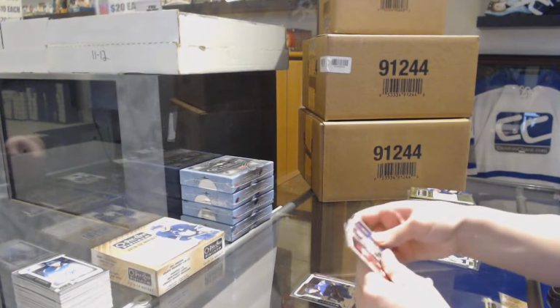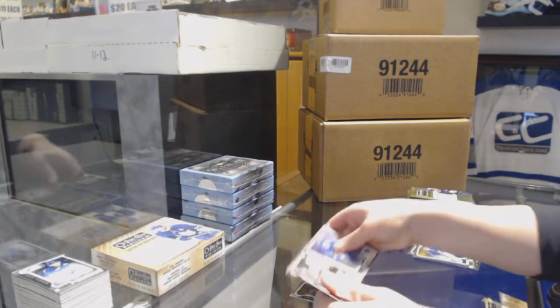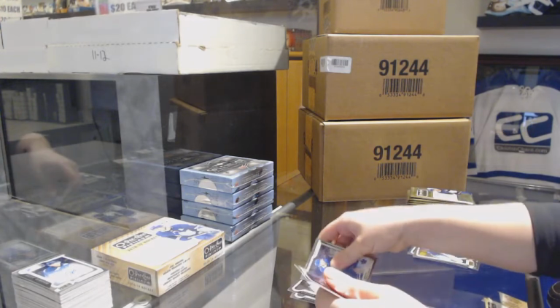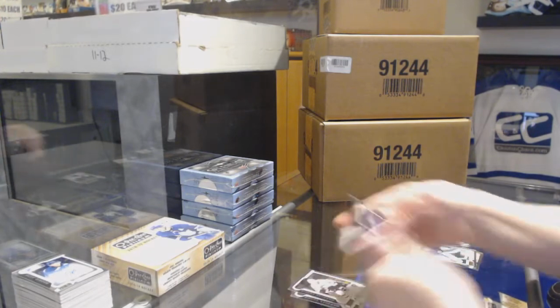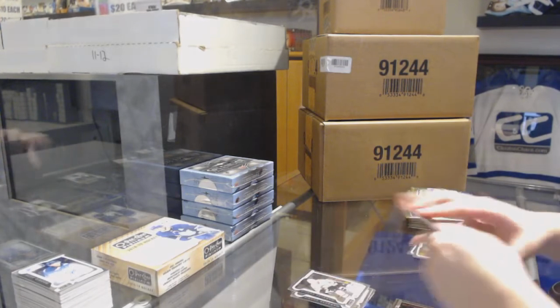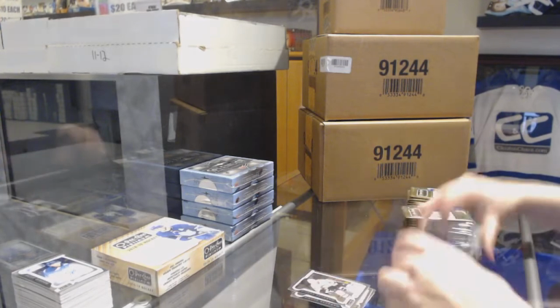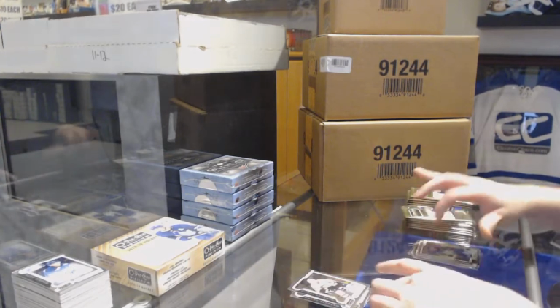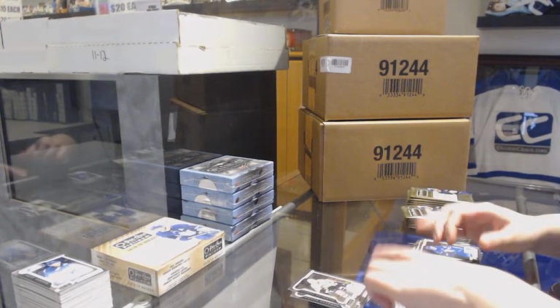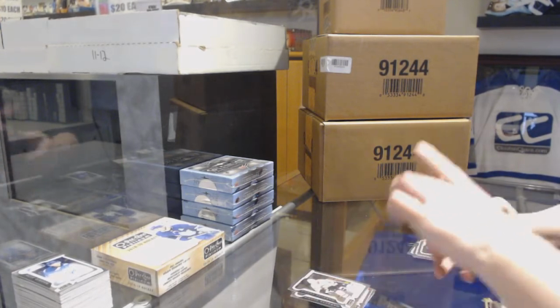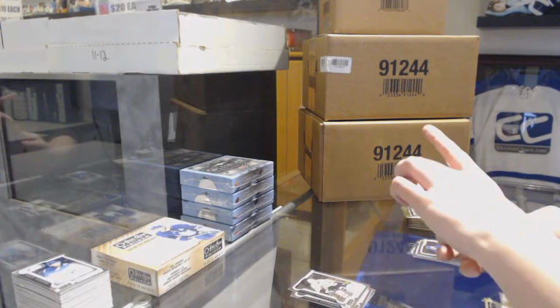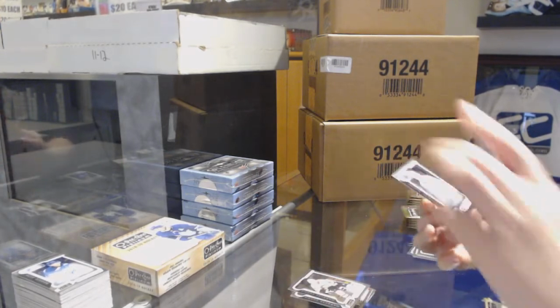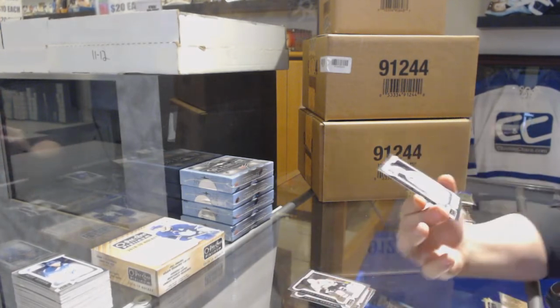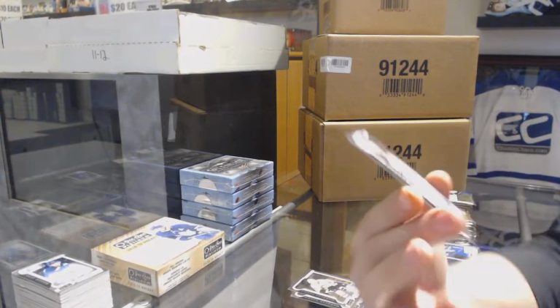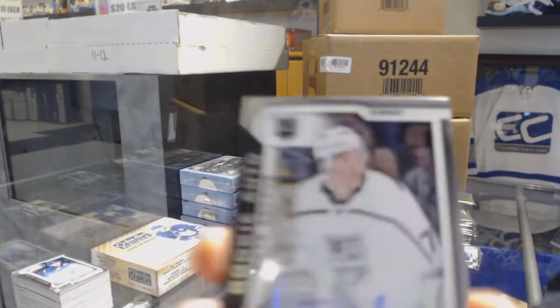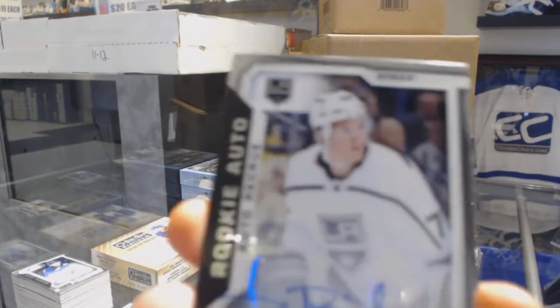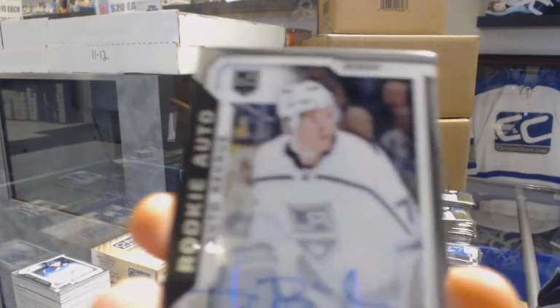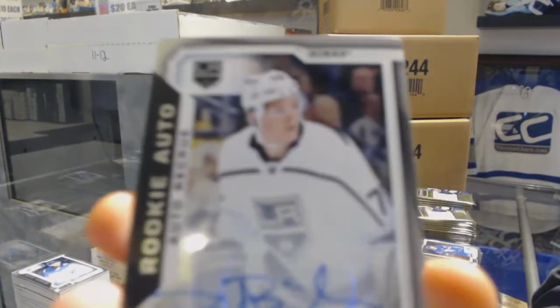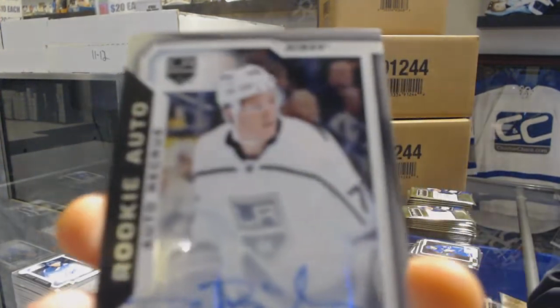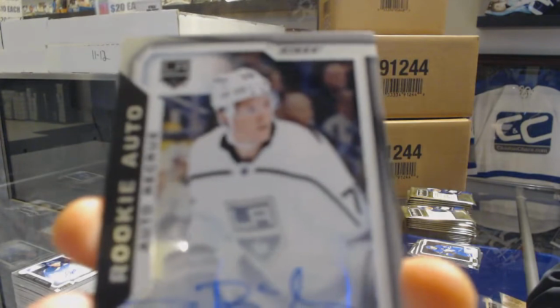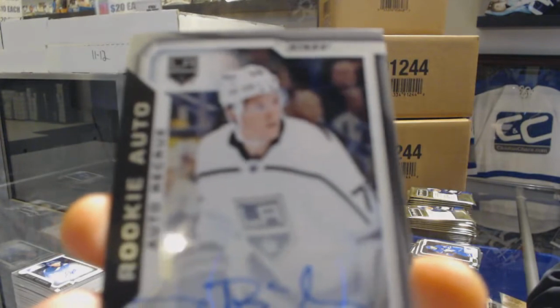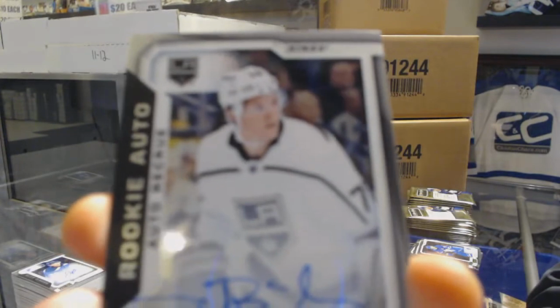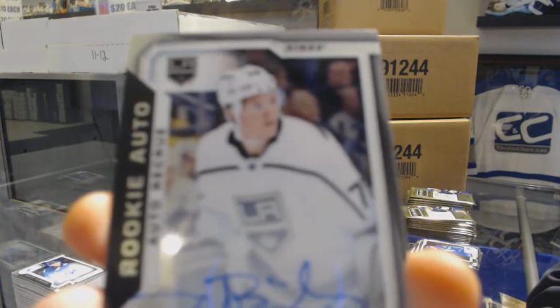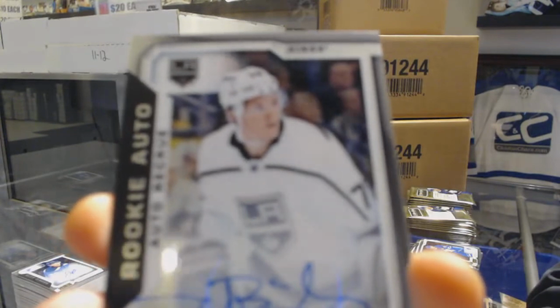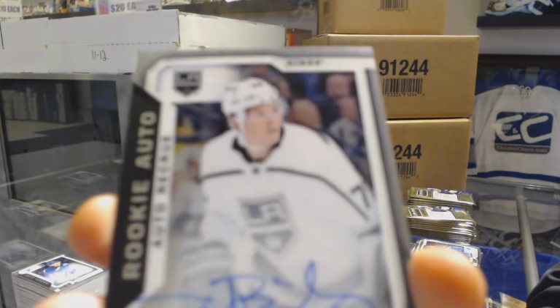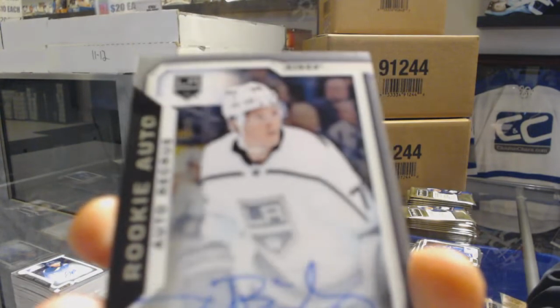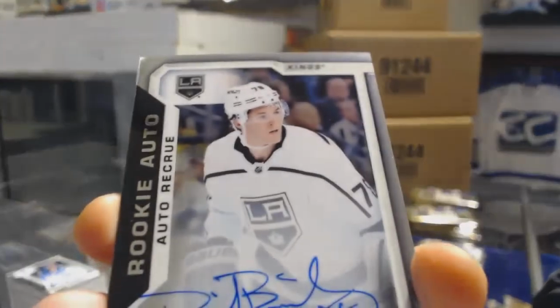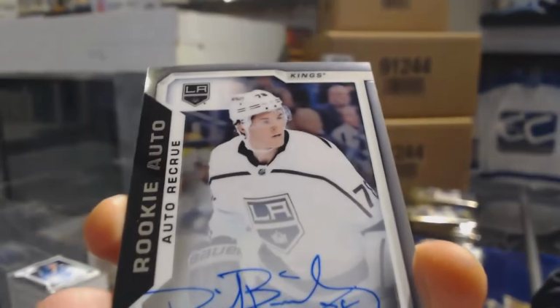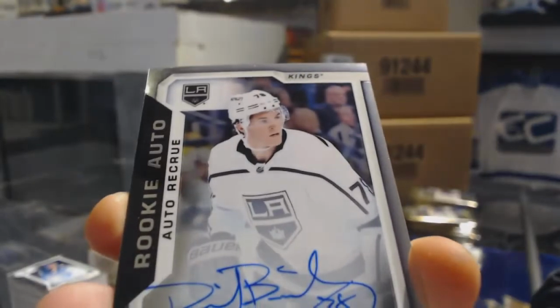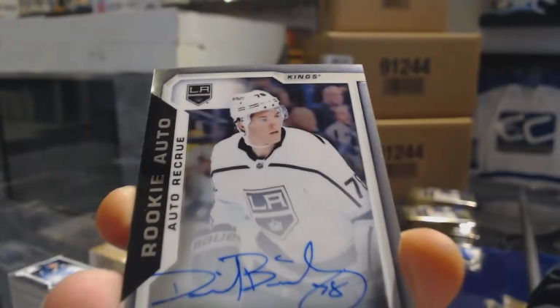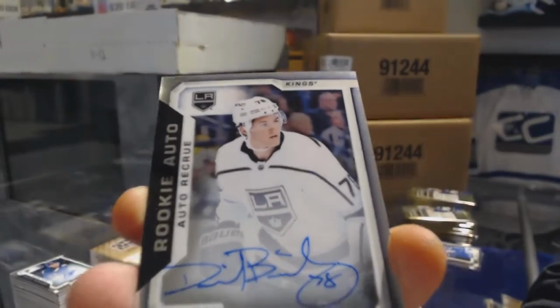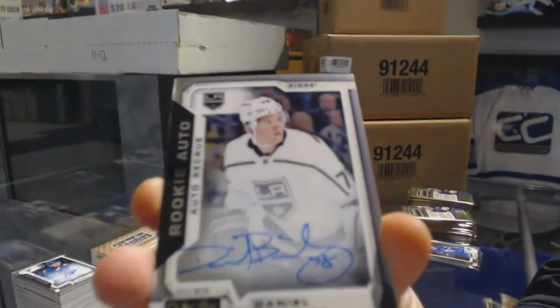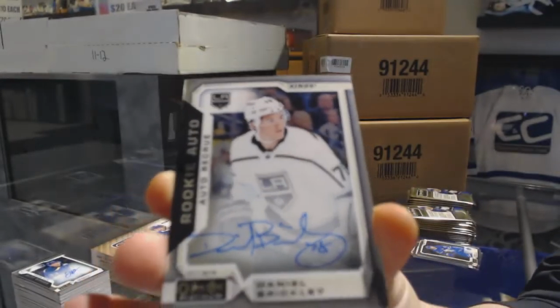Rookie for the Penguins - Zach Aston Reese, and a Rookie Auto for the LA Kings, Daniel Brickley.